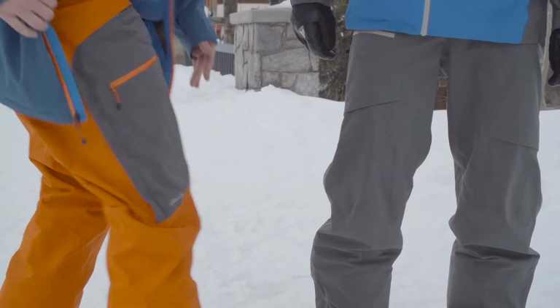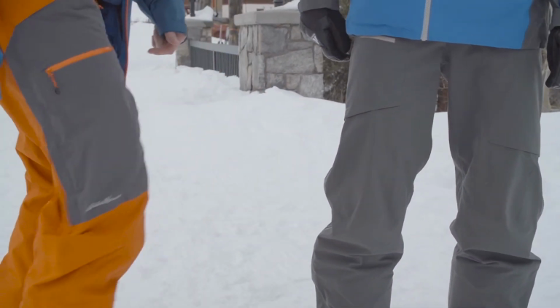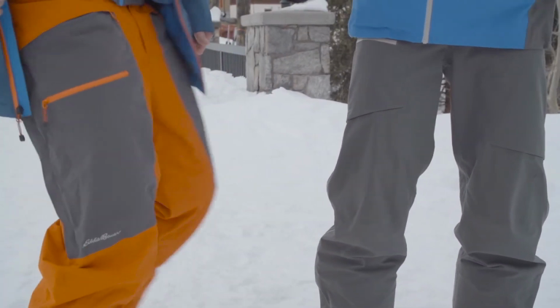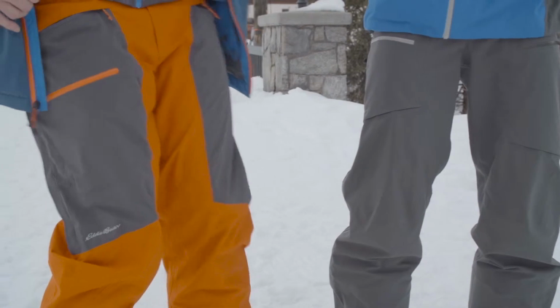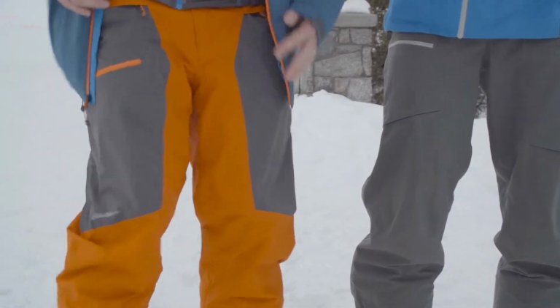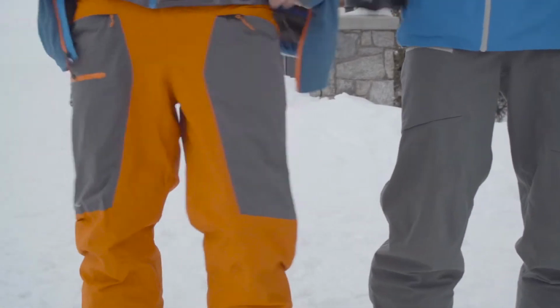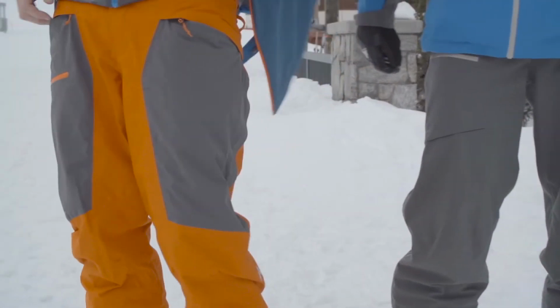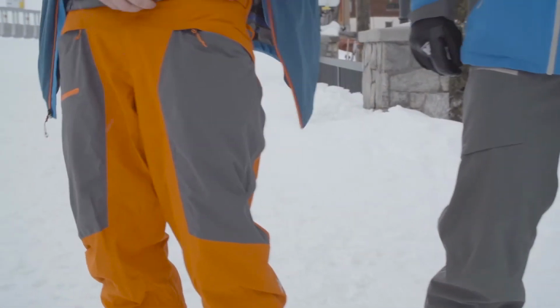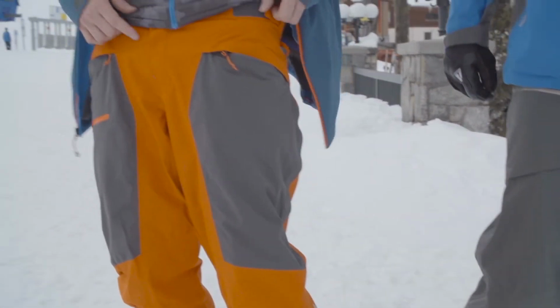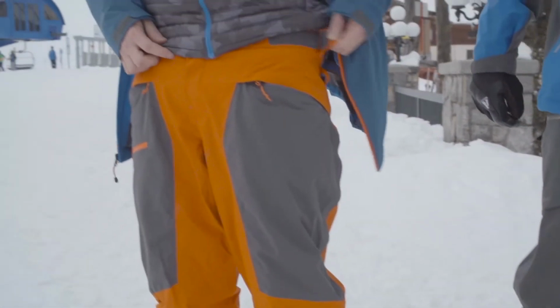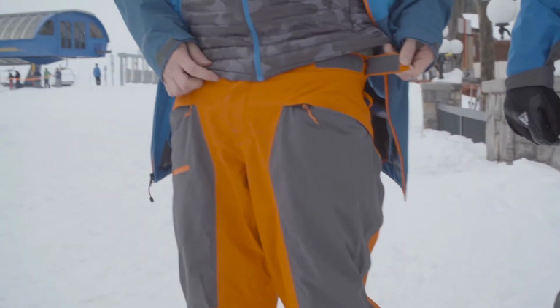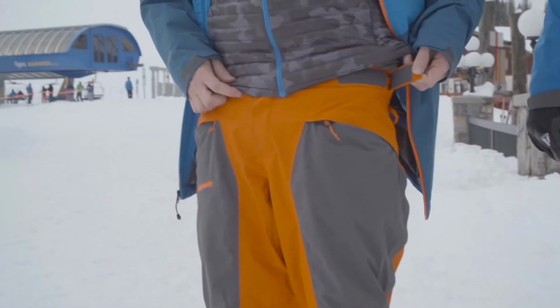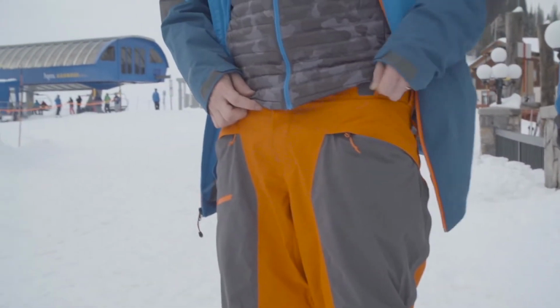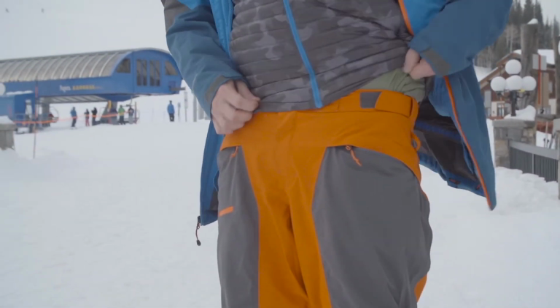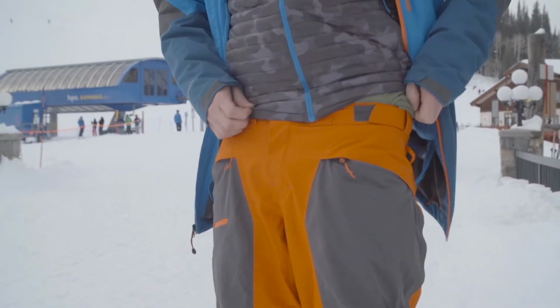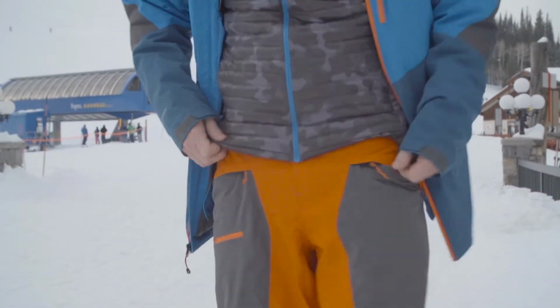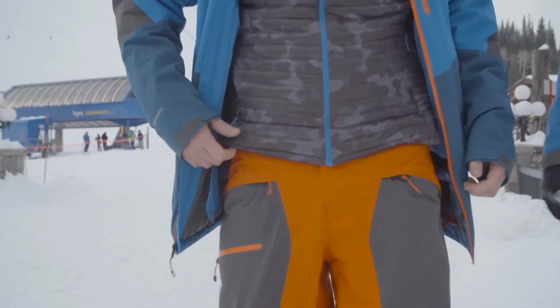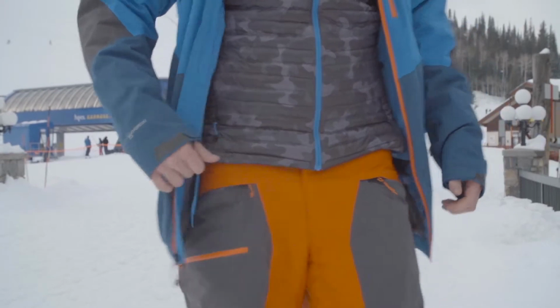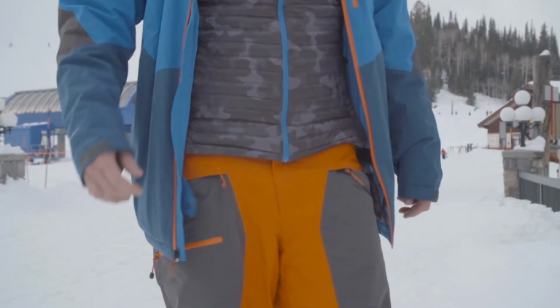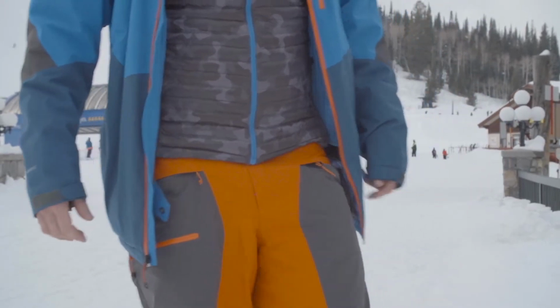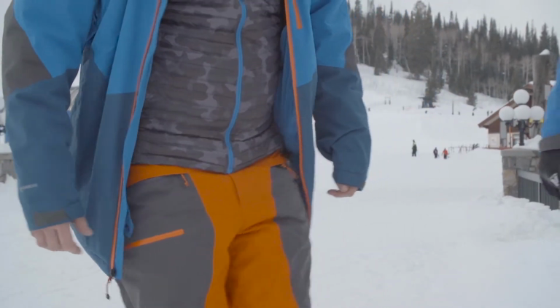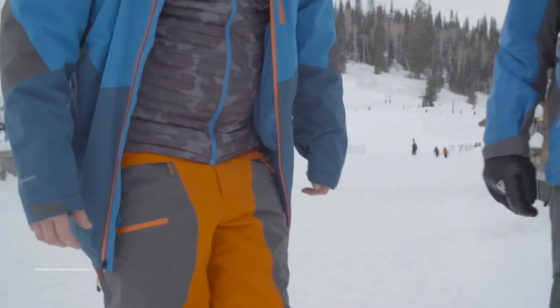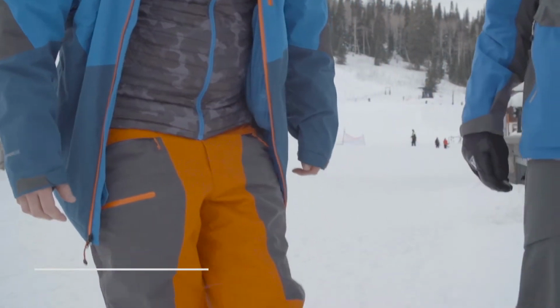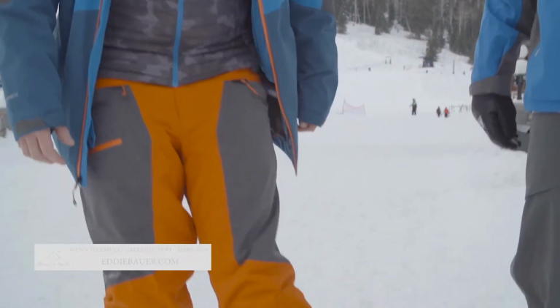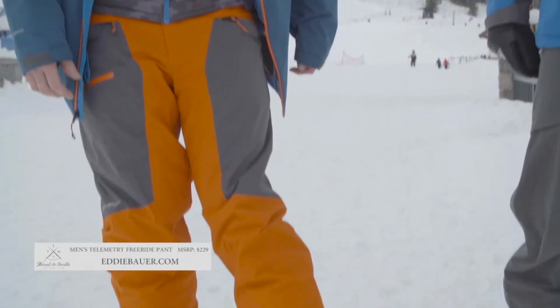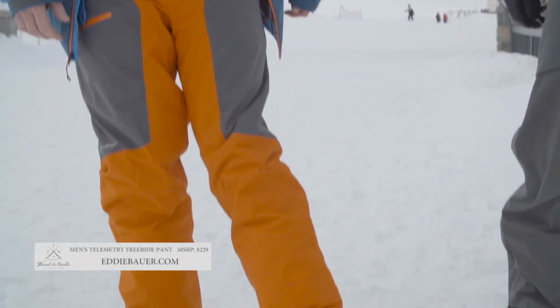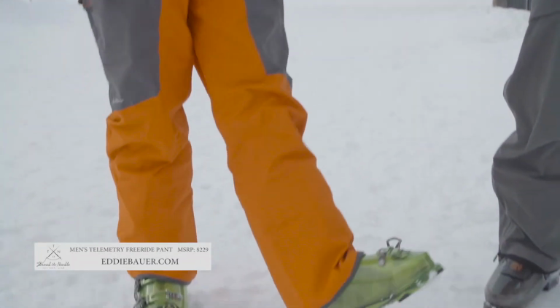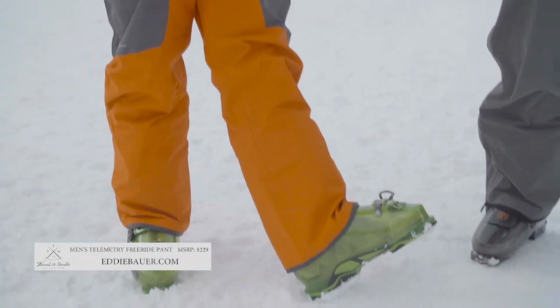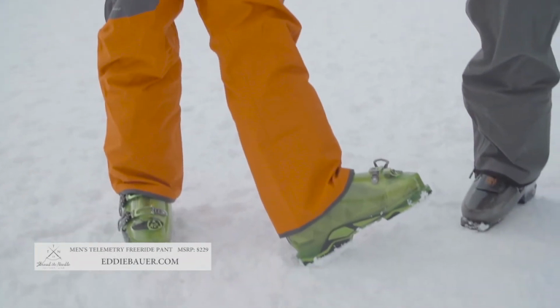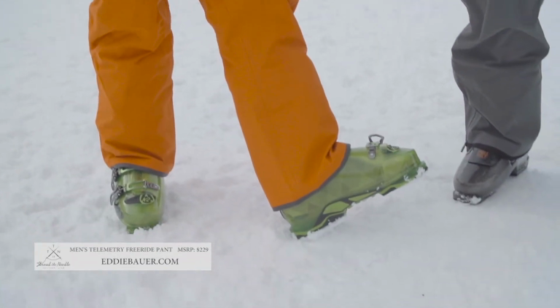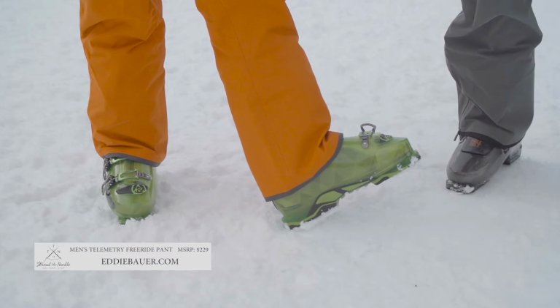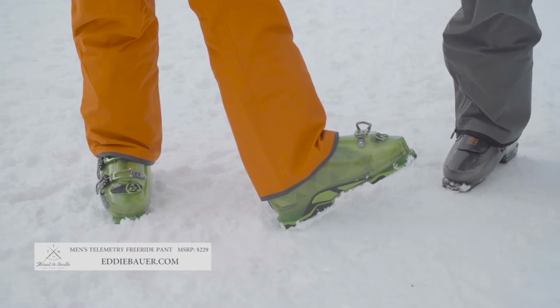They also have adjustment tabs on the waist, and then a powder cuff to keep snow out of your boot. It's a simple pant — the features are dialed, and we're proud of it.